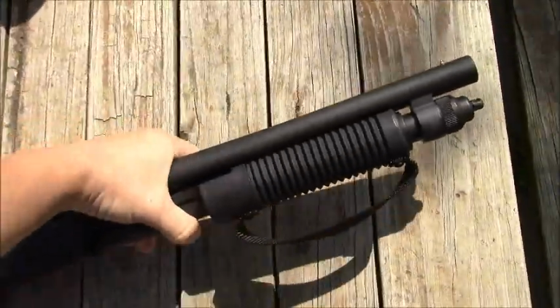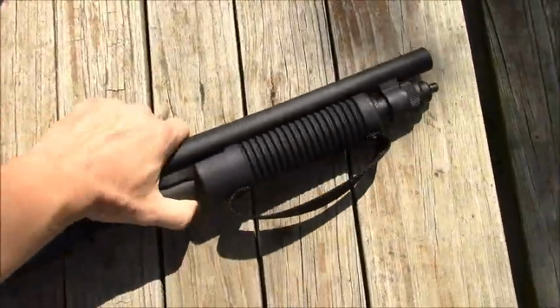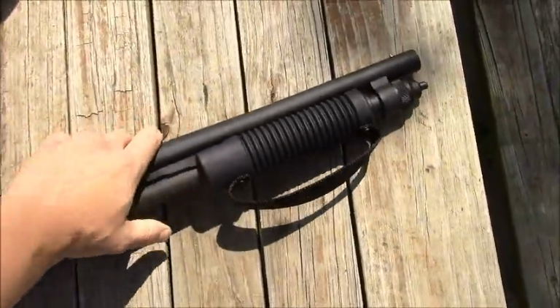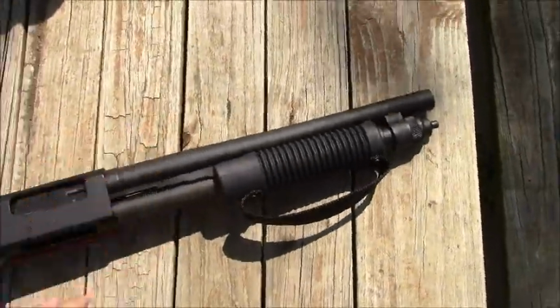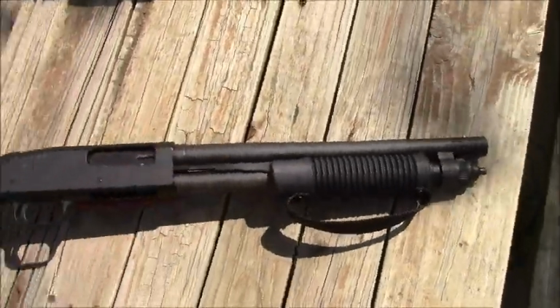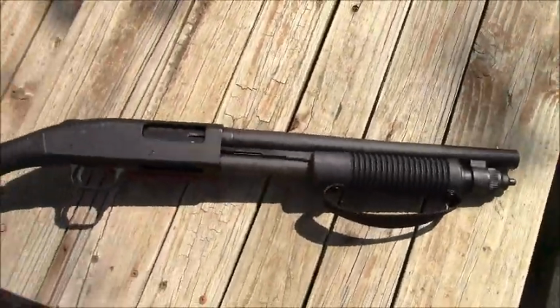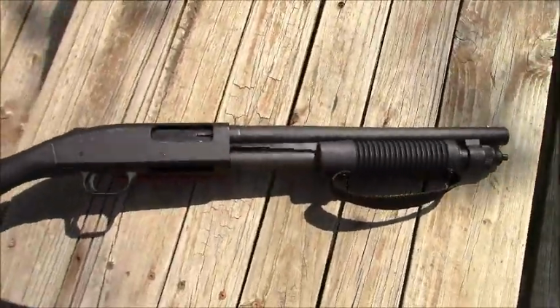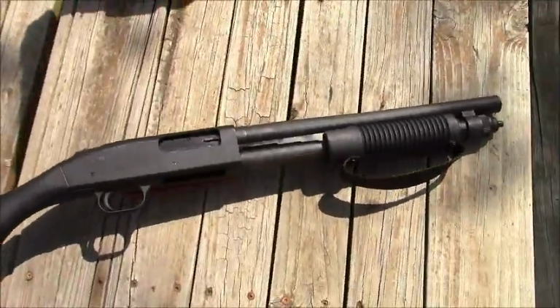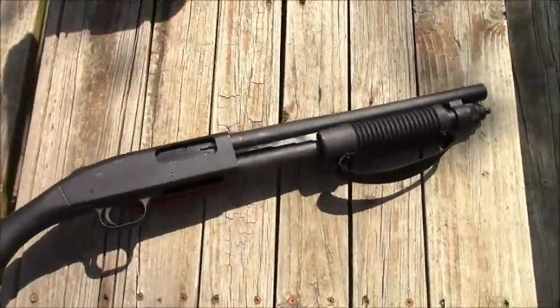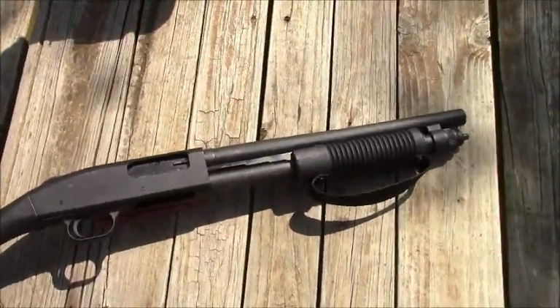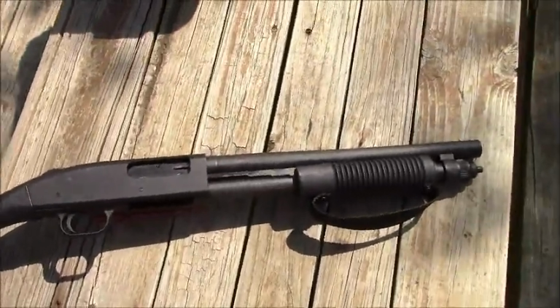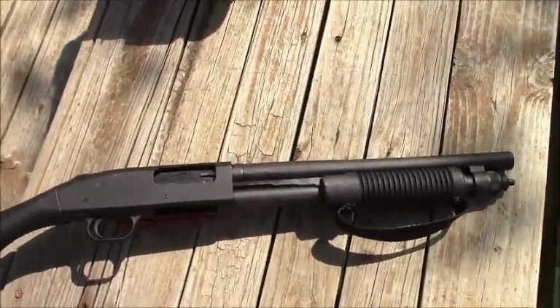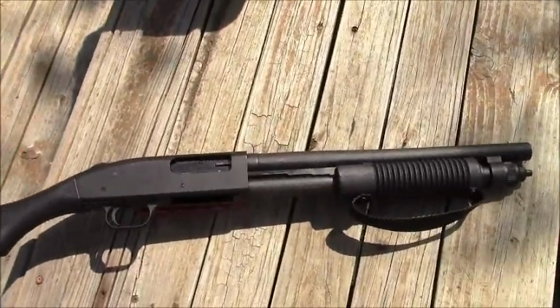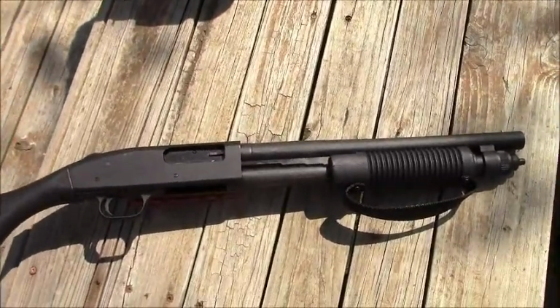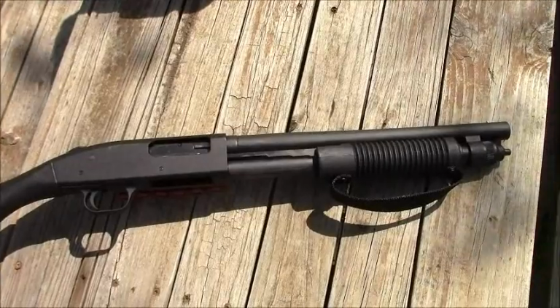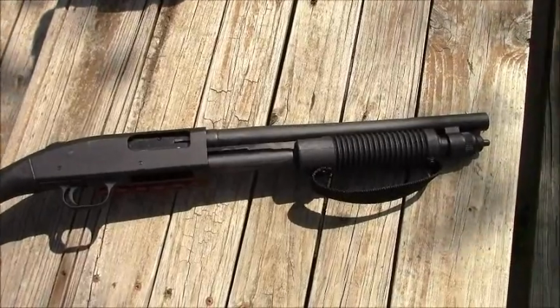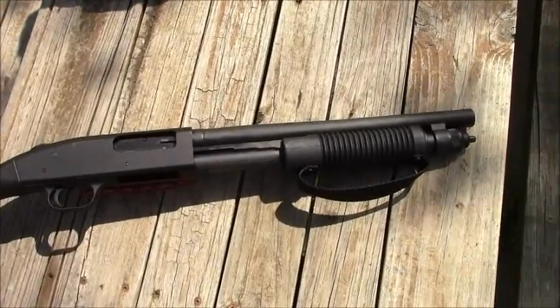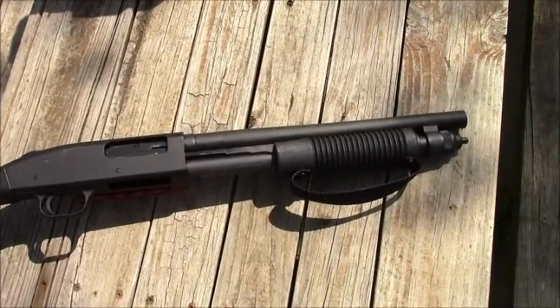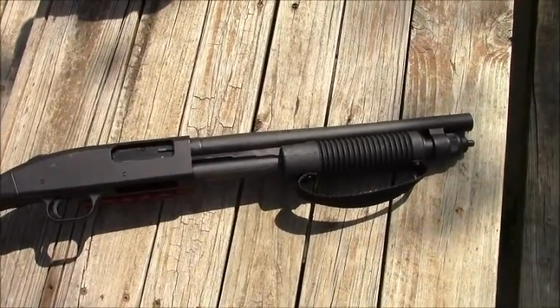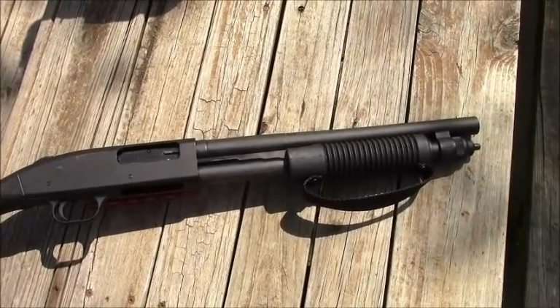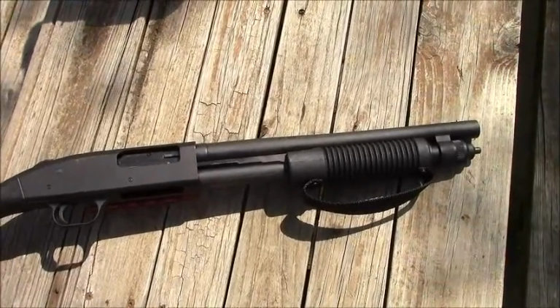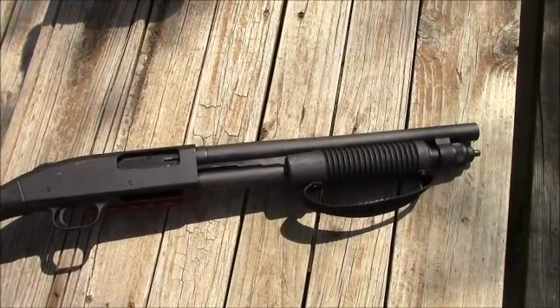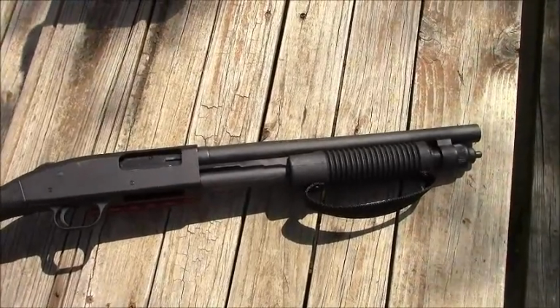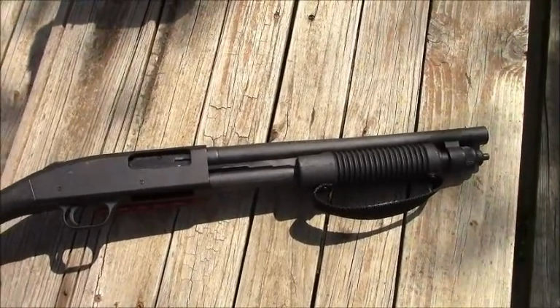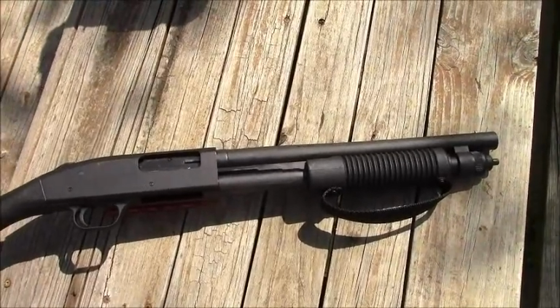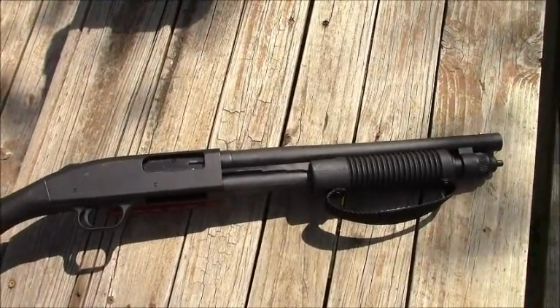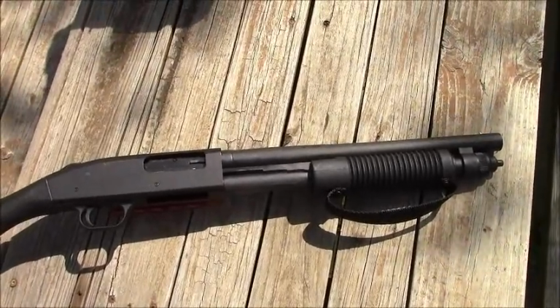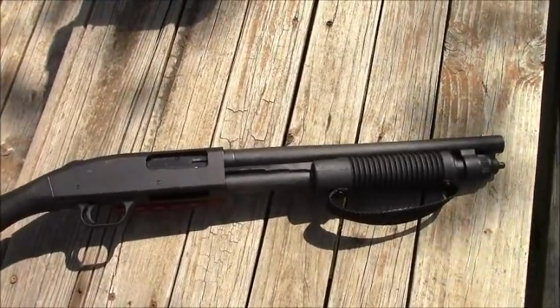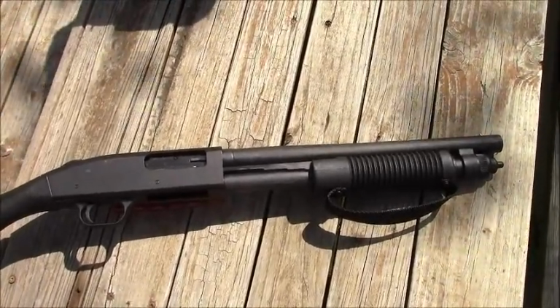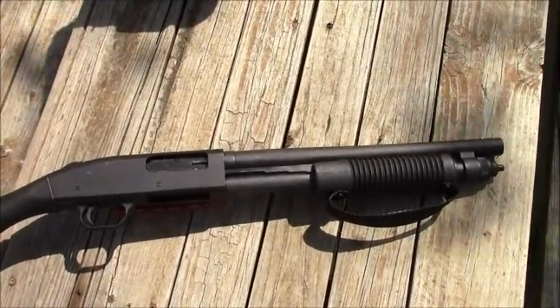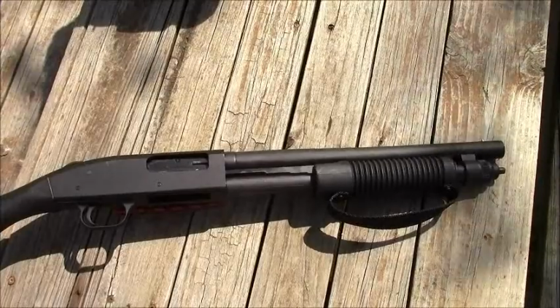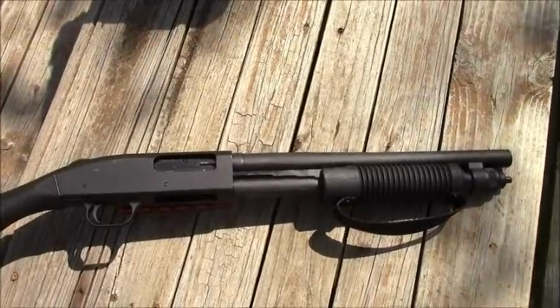It comes with a 14-inch barrel and a bead sight, which is my preferred type of sight. If you notice here, the forend has a strap — I guess that's supposed to help keep your hand where it is so you don't lose a finger or five.